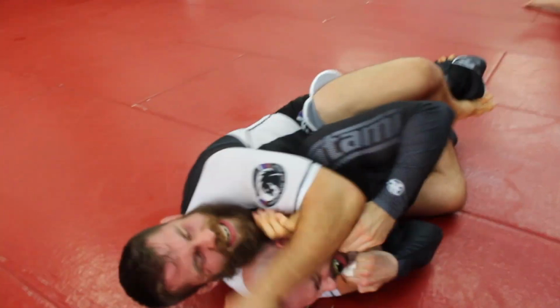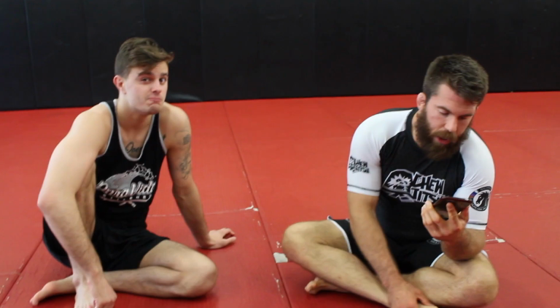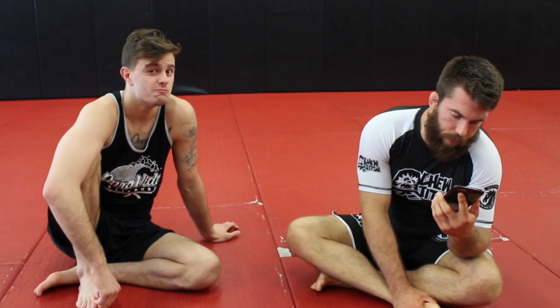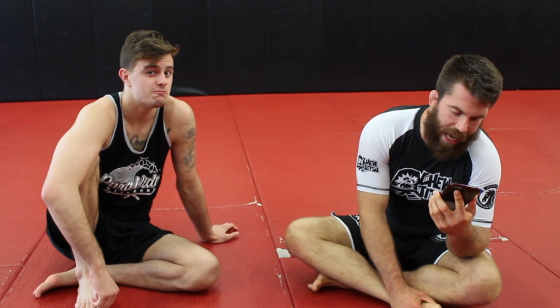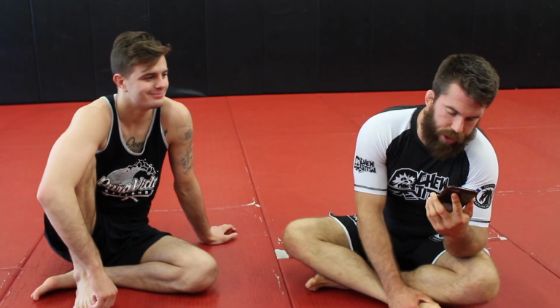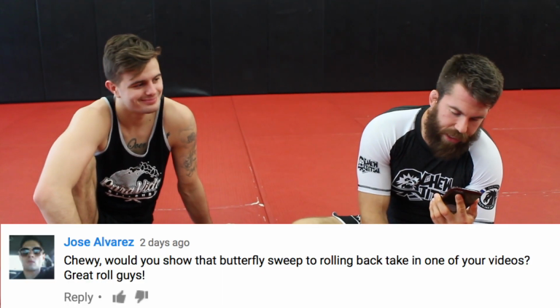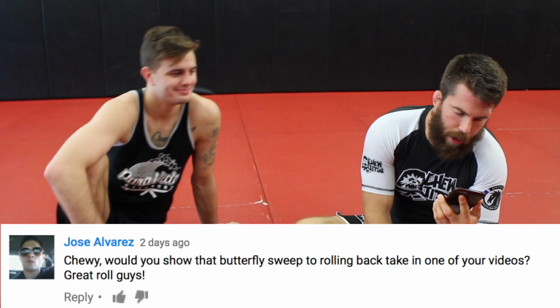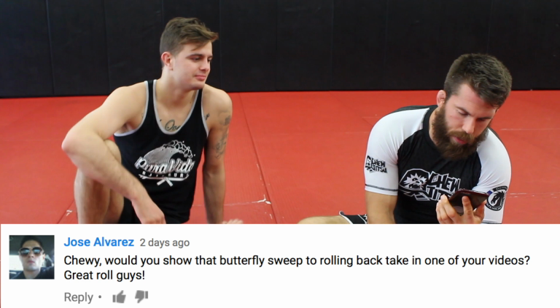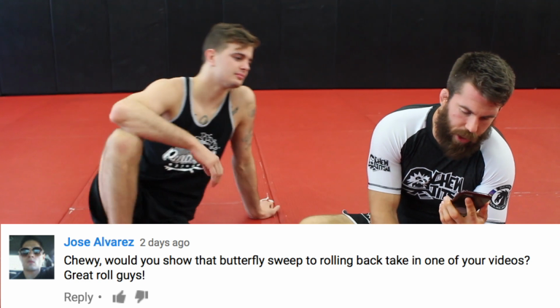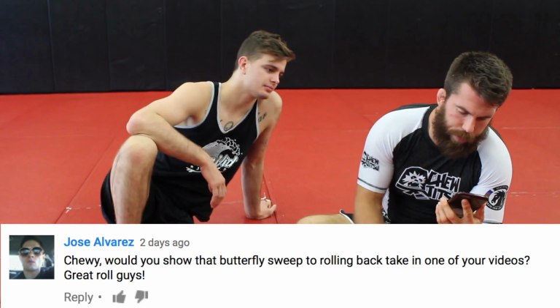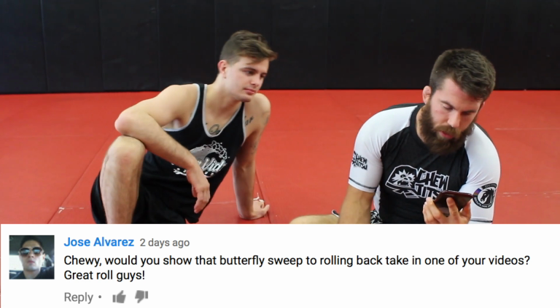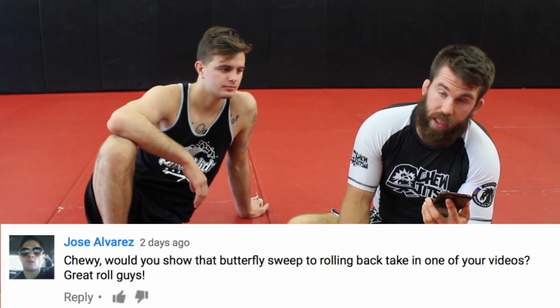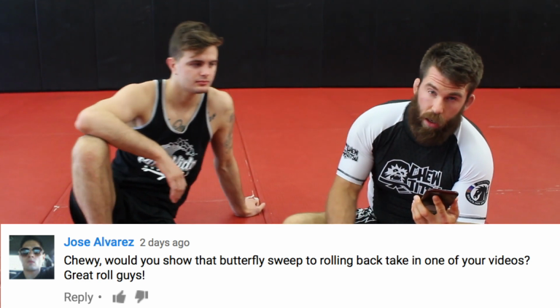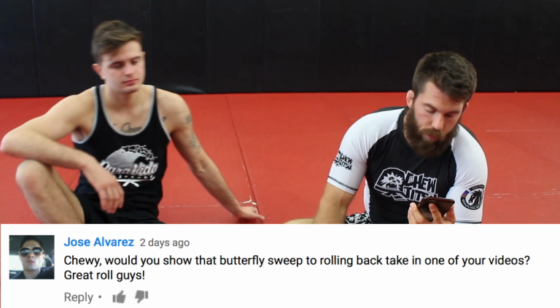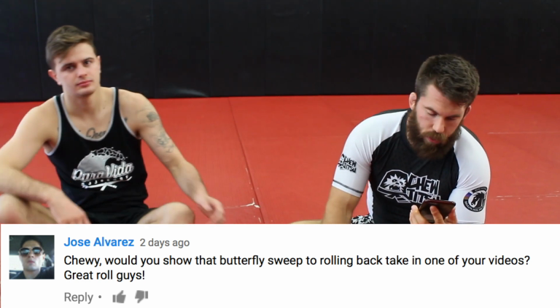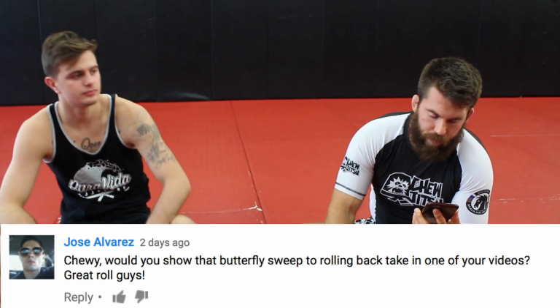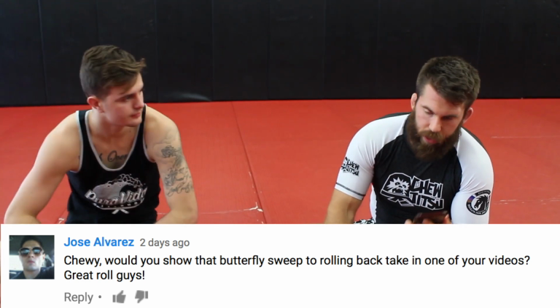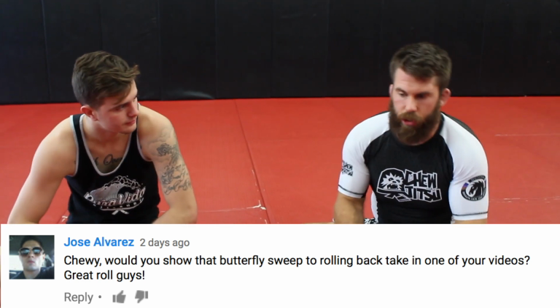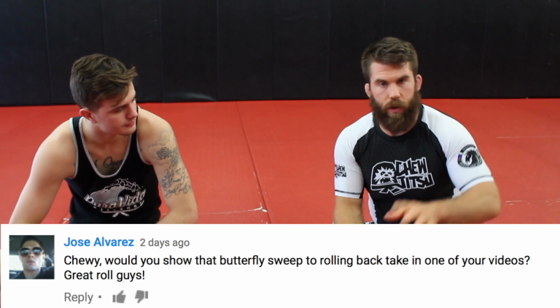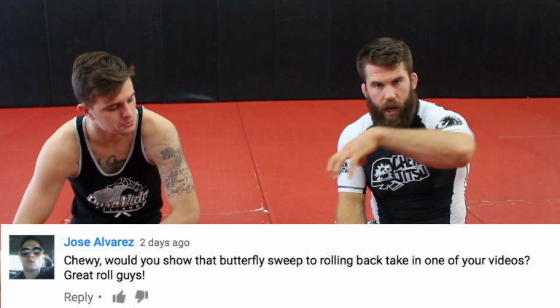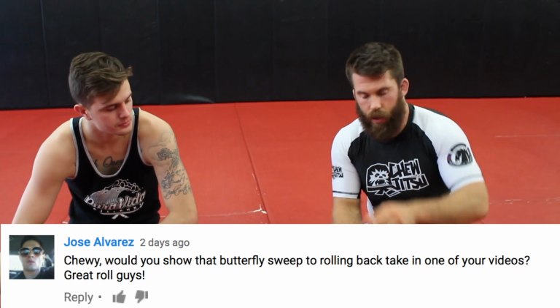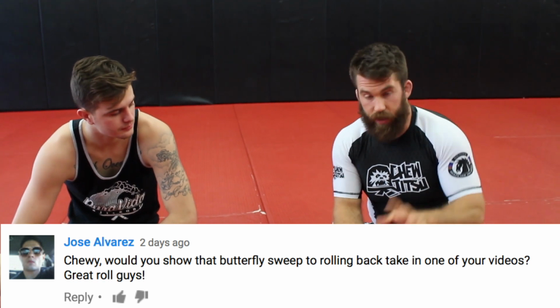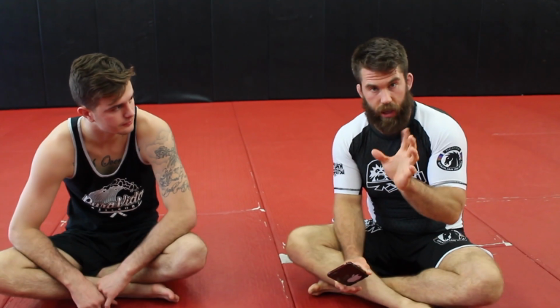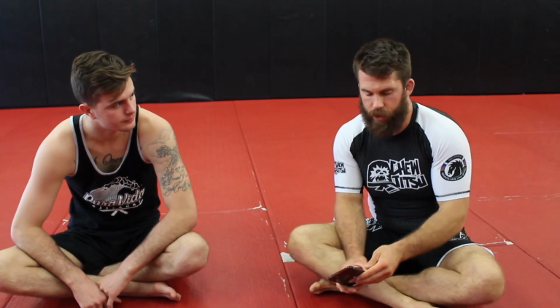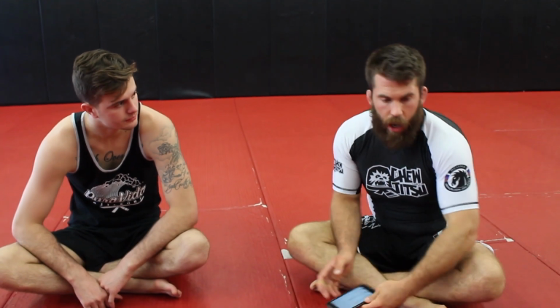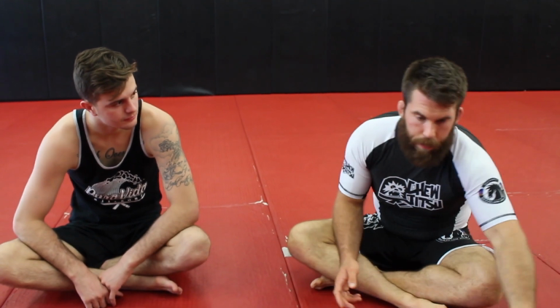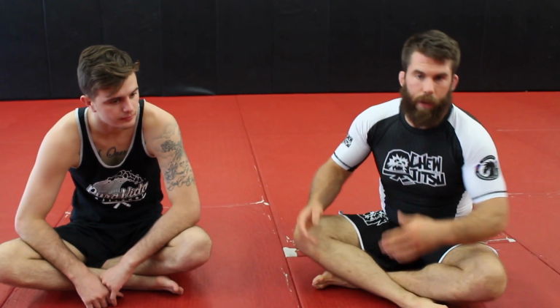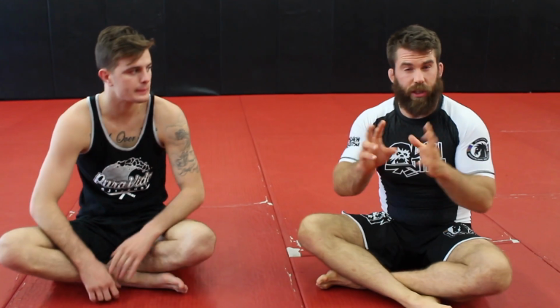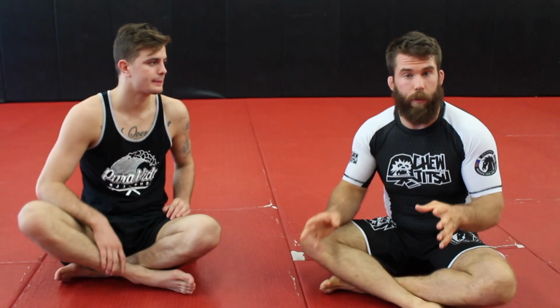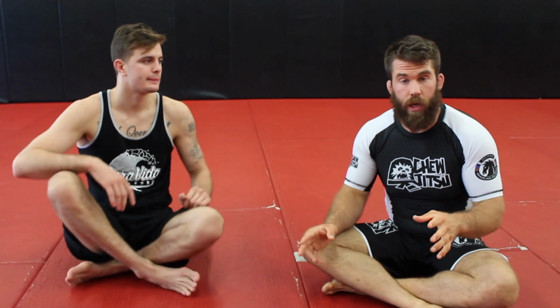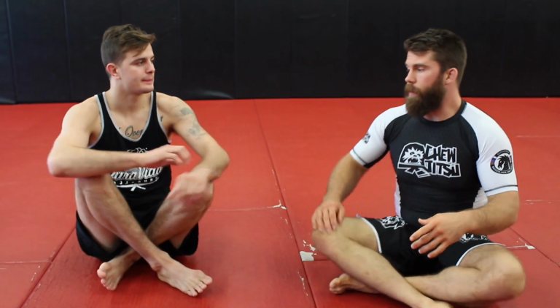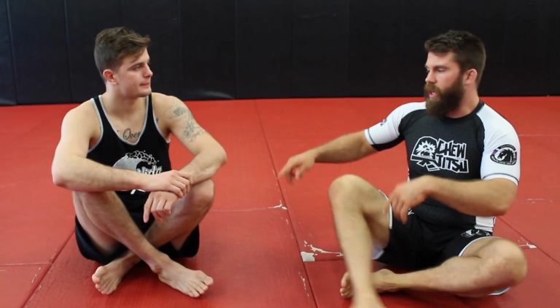I got a question from Jose Alvarez asking about the butterfly sweep to rolling back take movement that I used in one of the videos recently. I'll cut that chunk of that video into this and break it down for you.